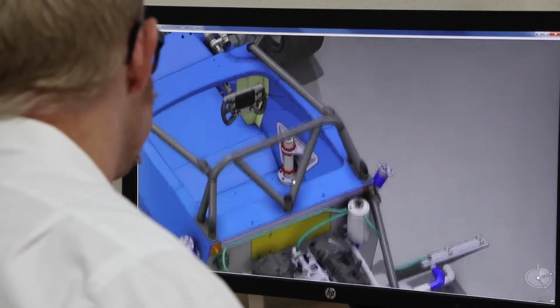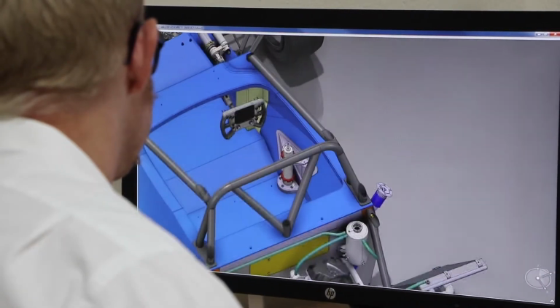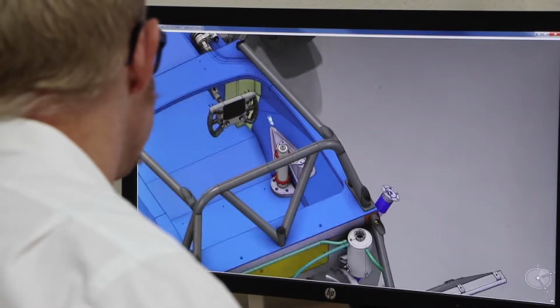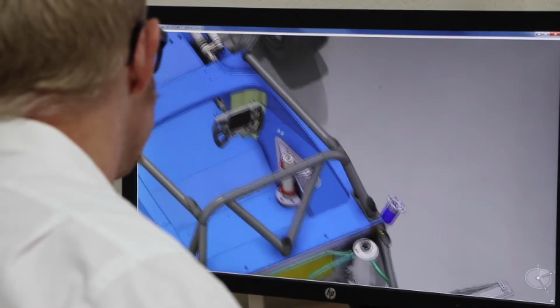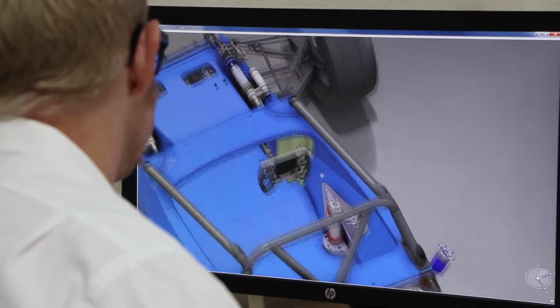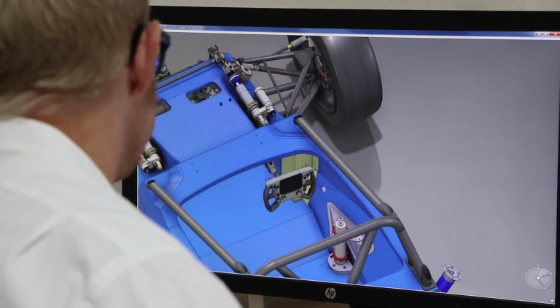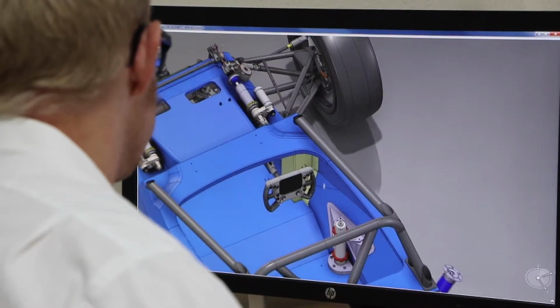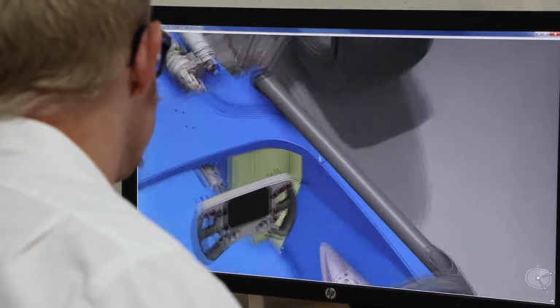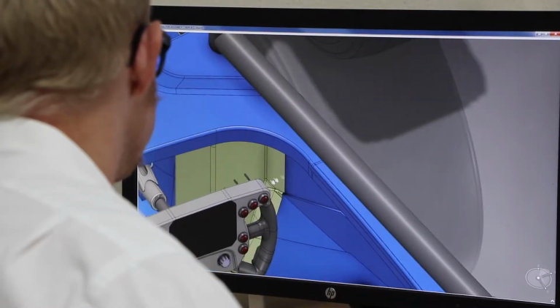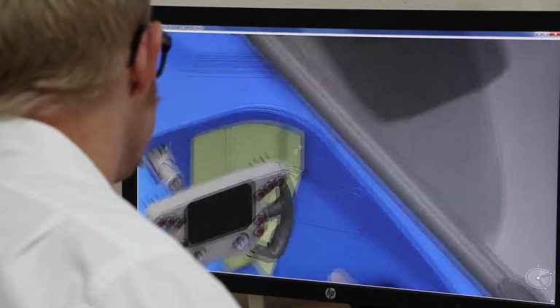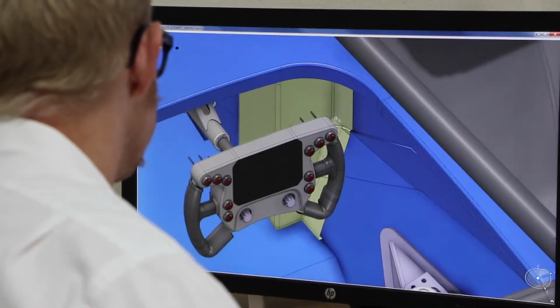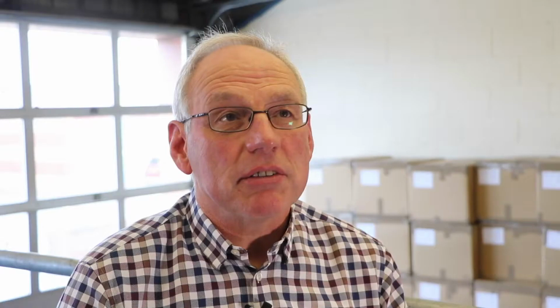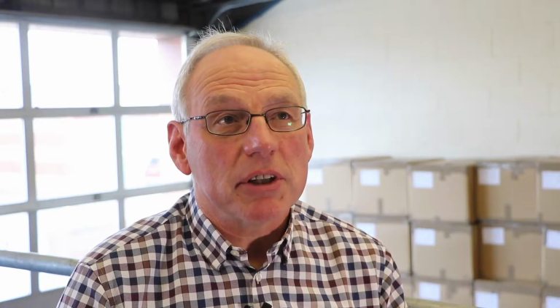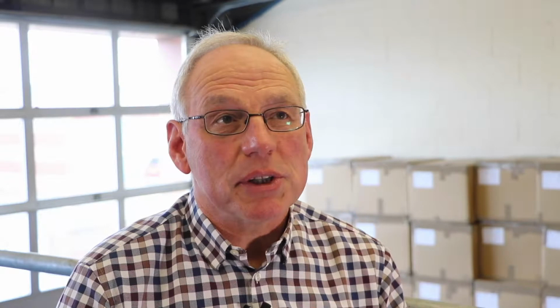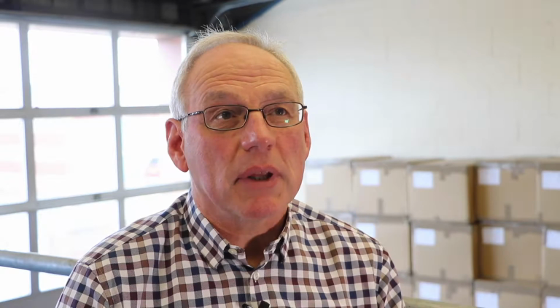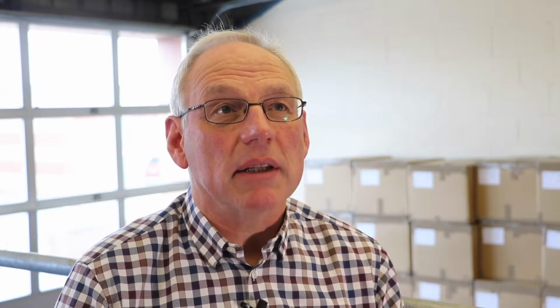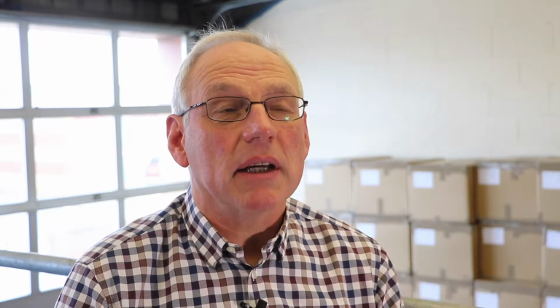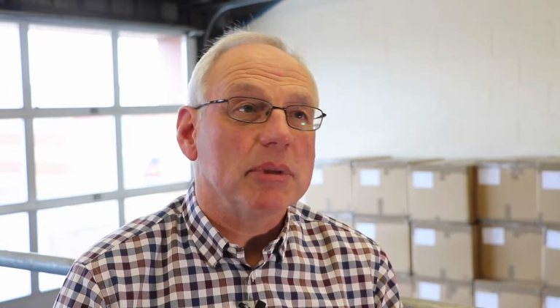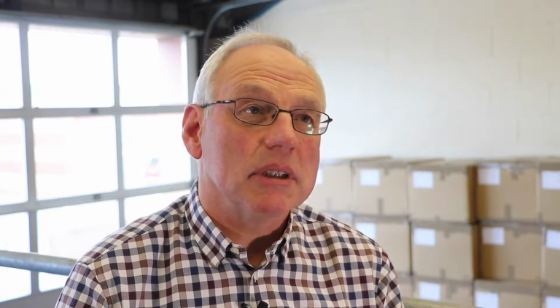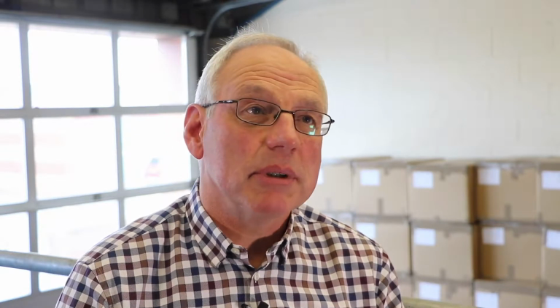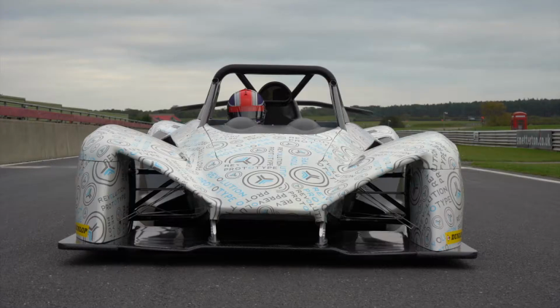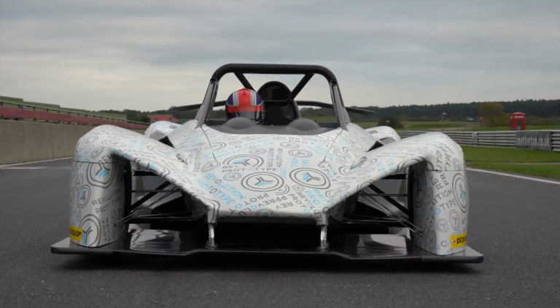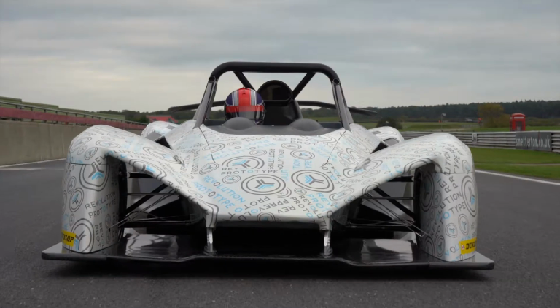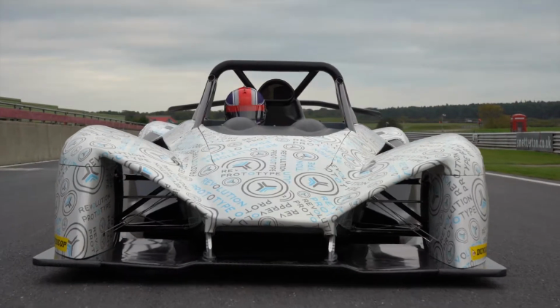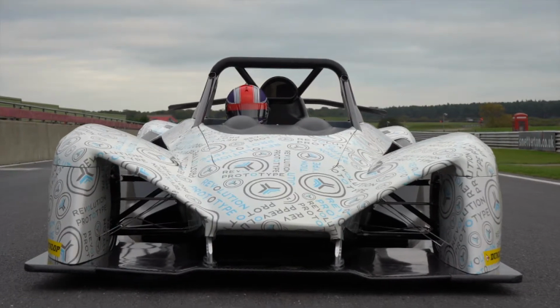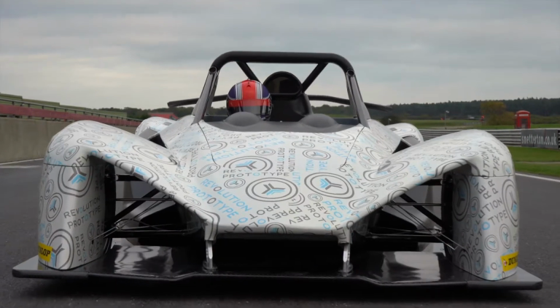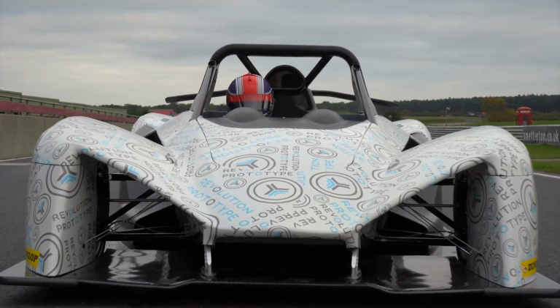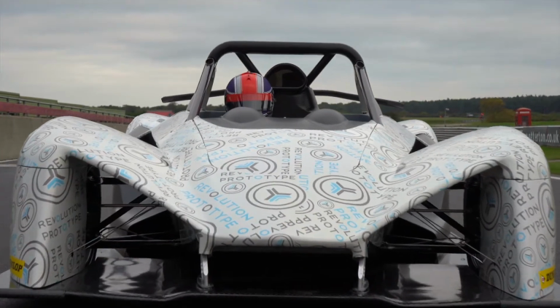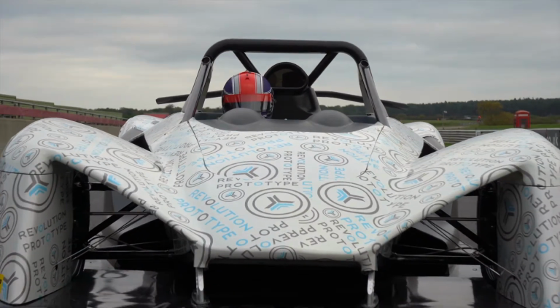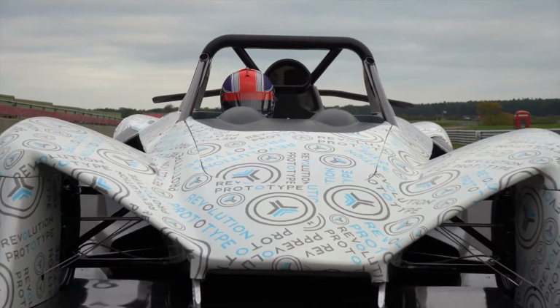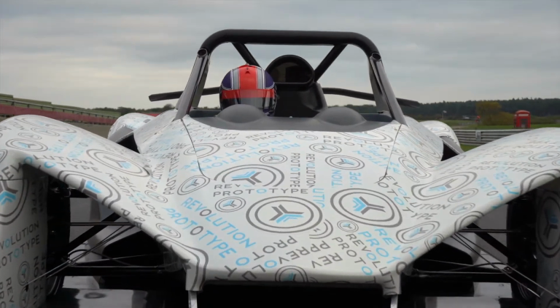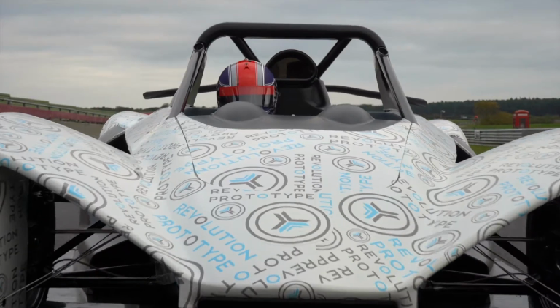Rigidity of the structure is a crucial part of the design in the Revolution, and the carbon tub gives us that rigidity plus added safety.